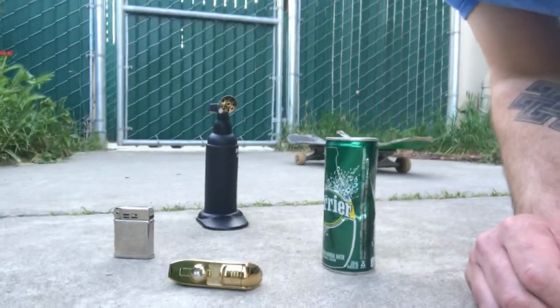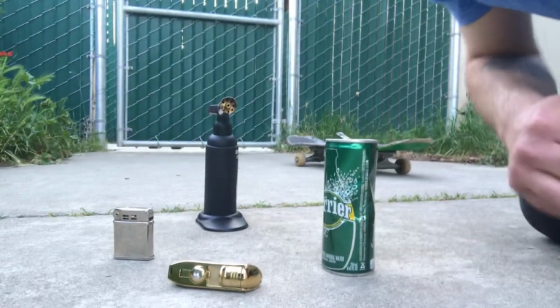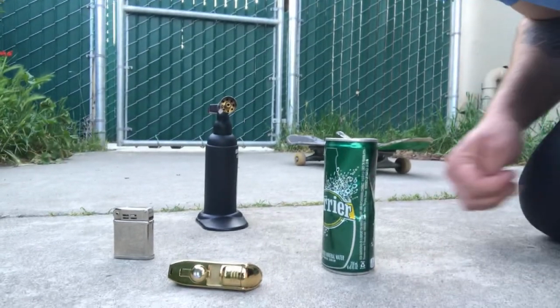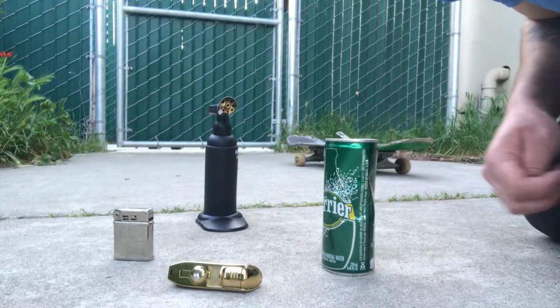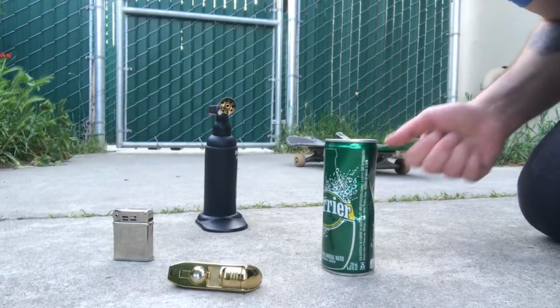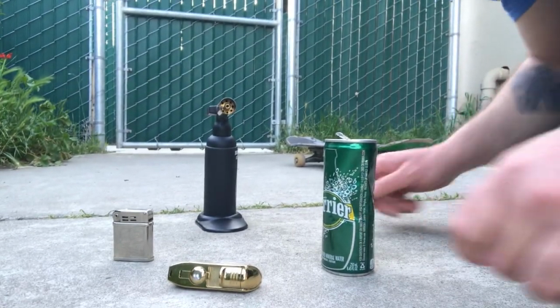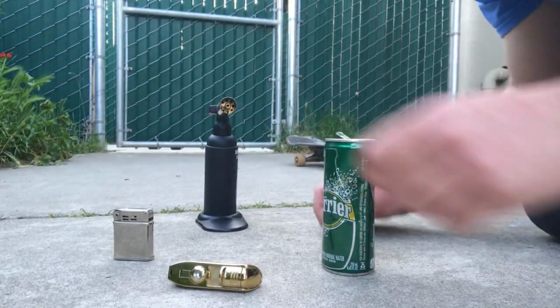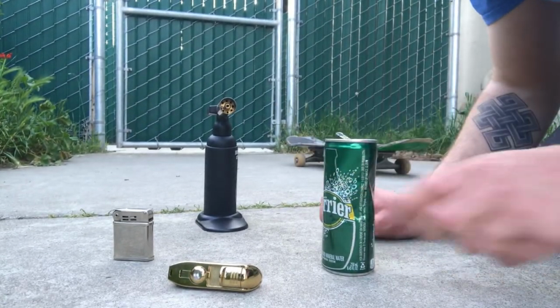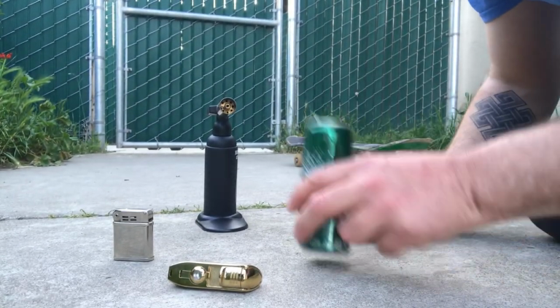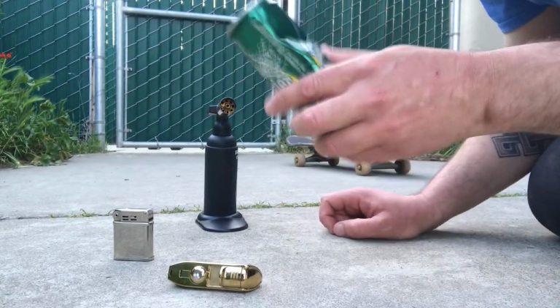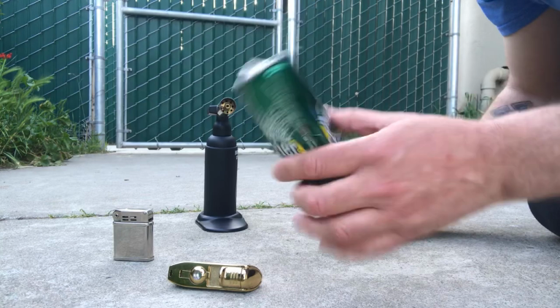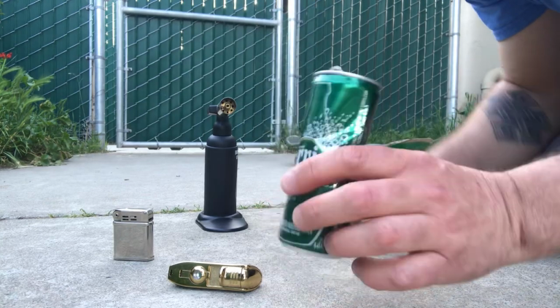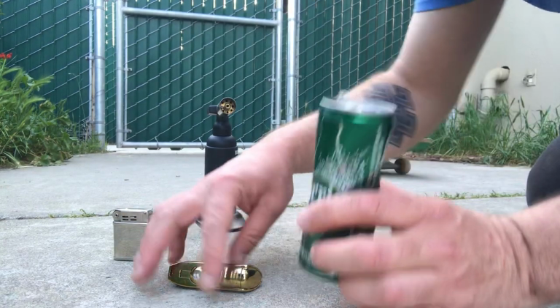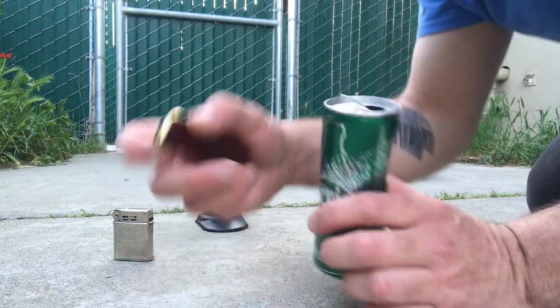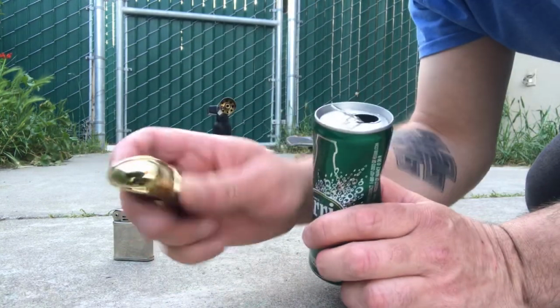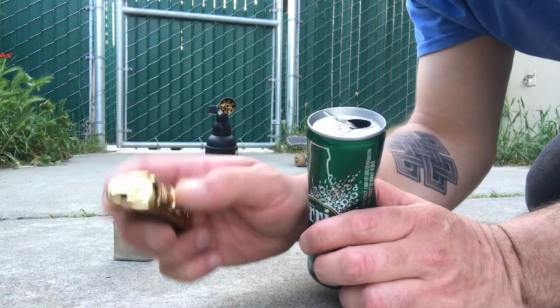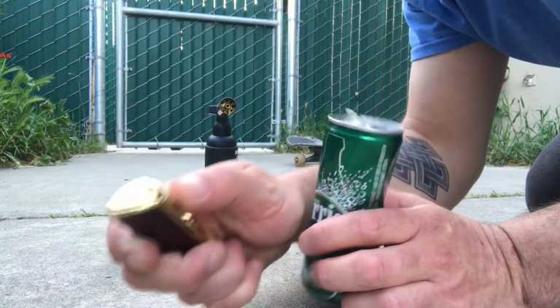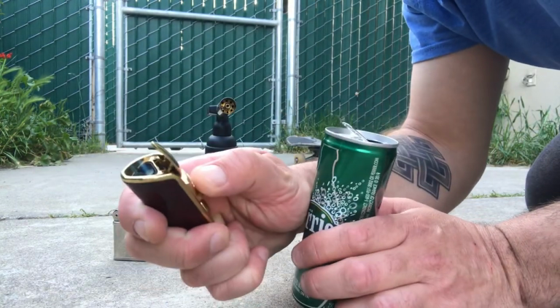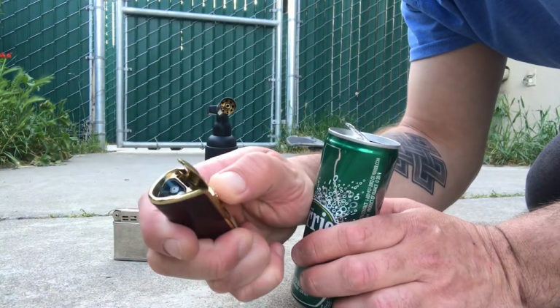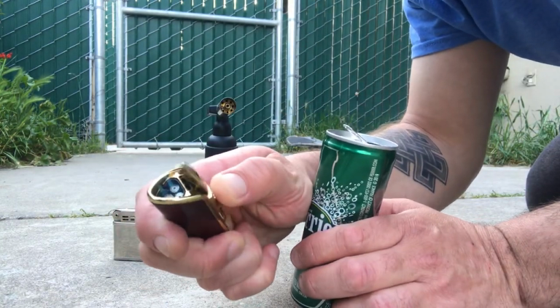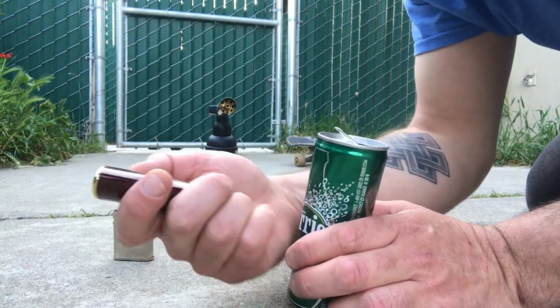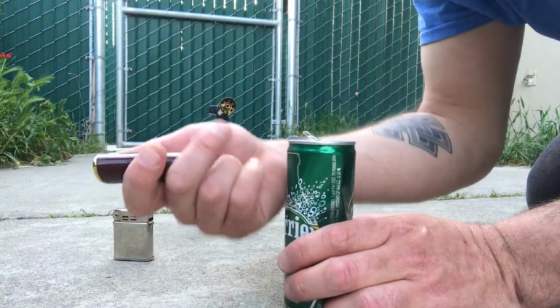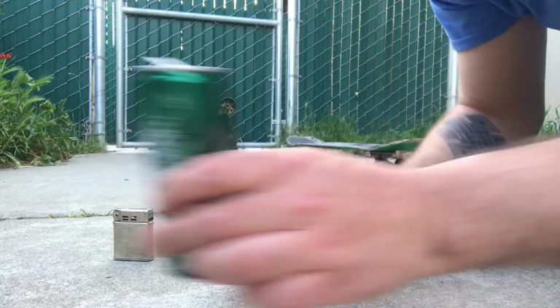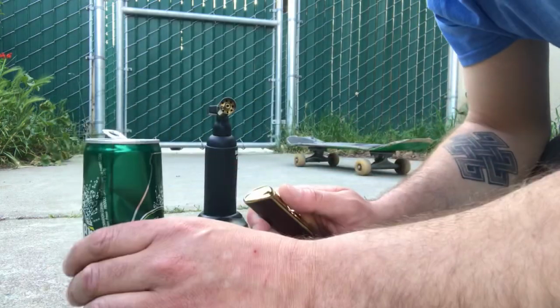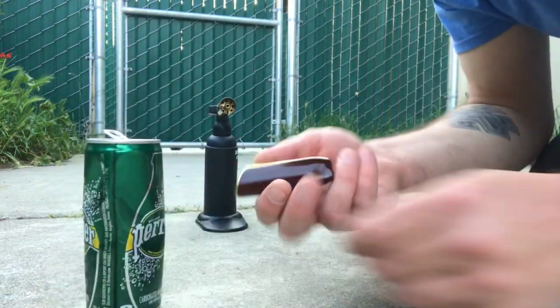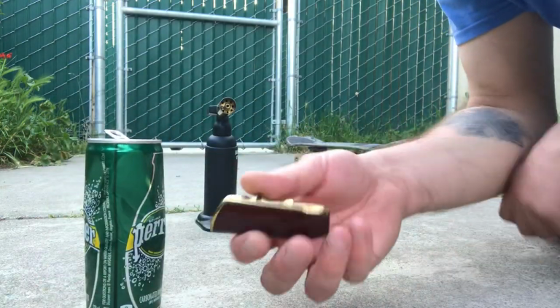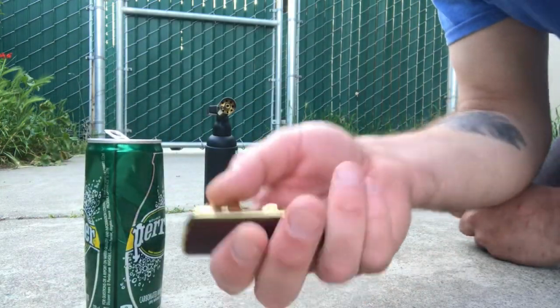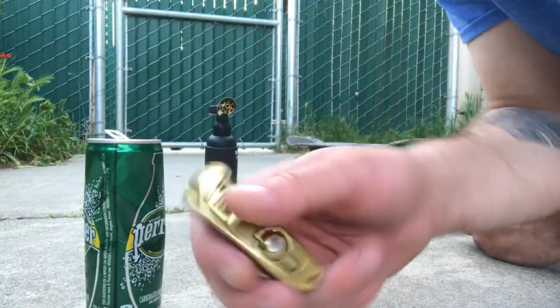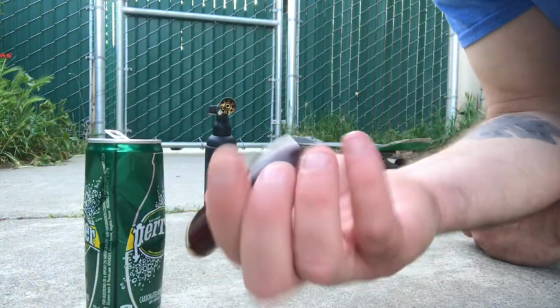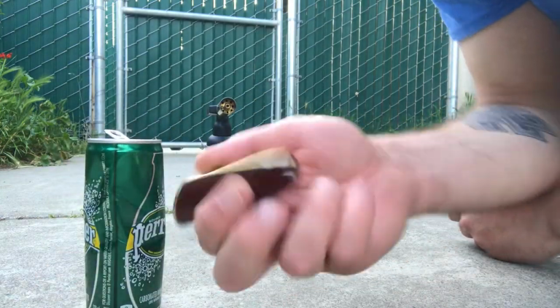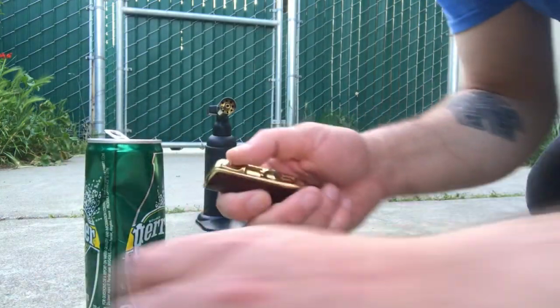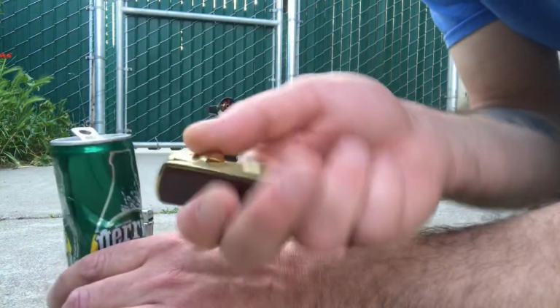All right, so as promised, we are going to try to melt this can with a standard triple jet butane lighter. It's been kind of weird to fill it — I guess because the valve is weird.